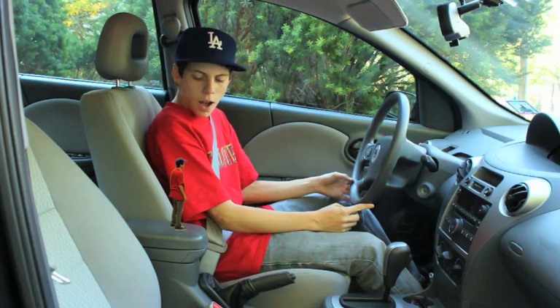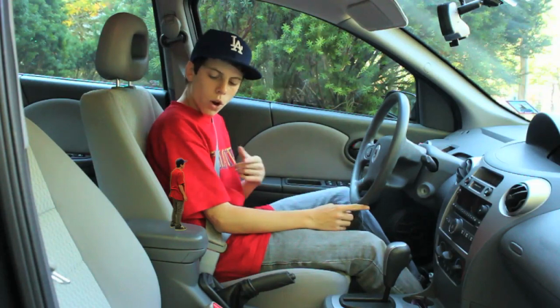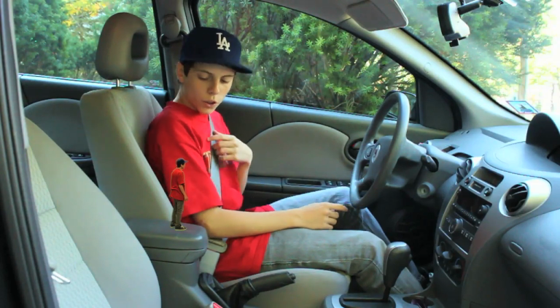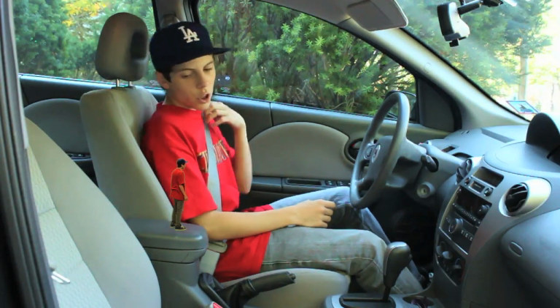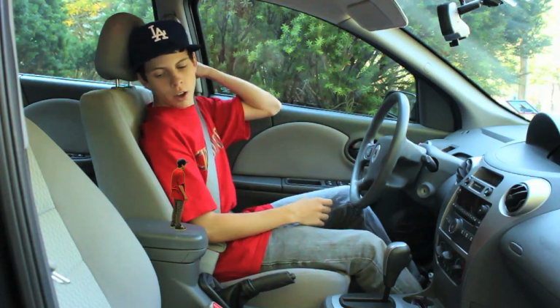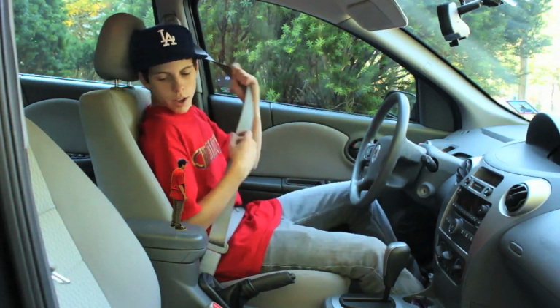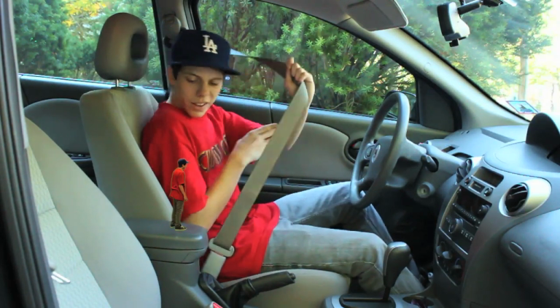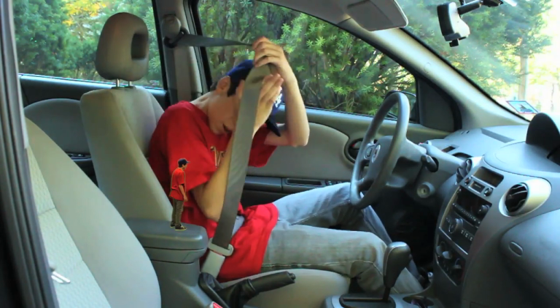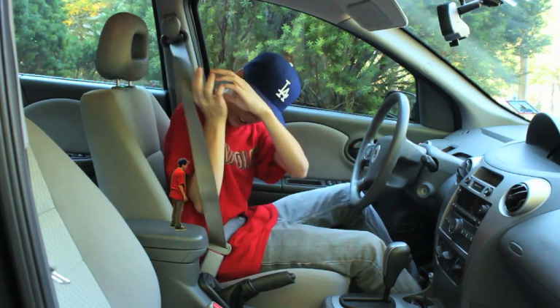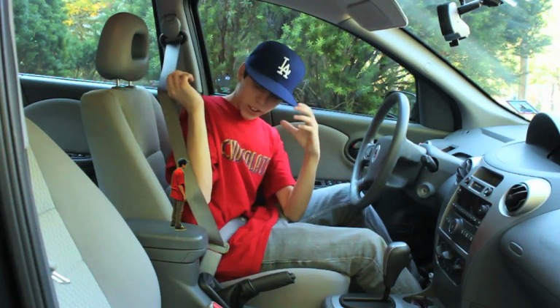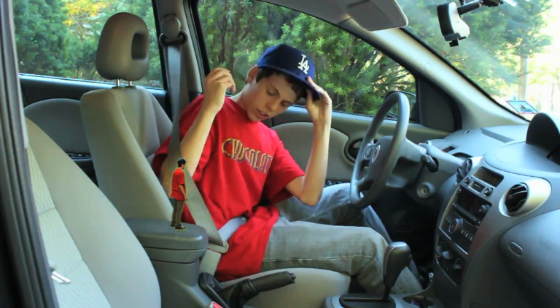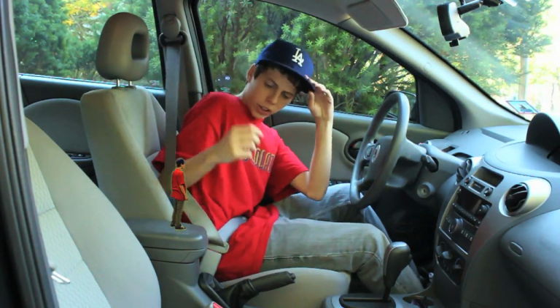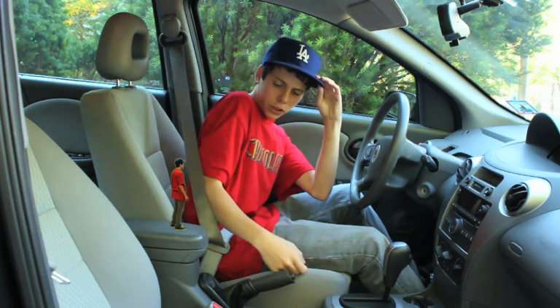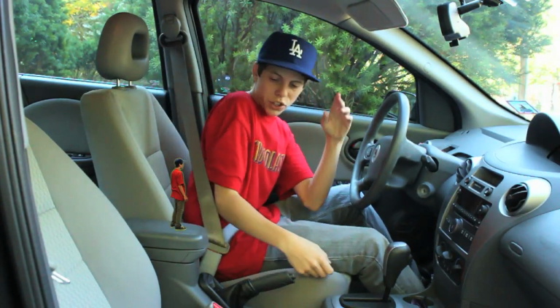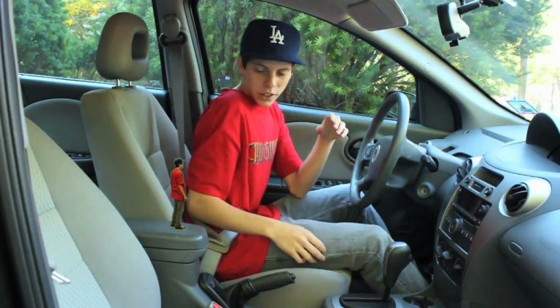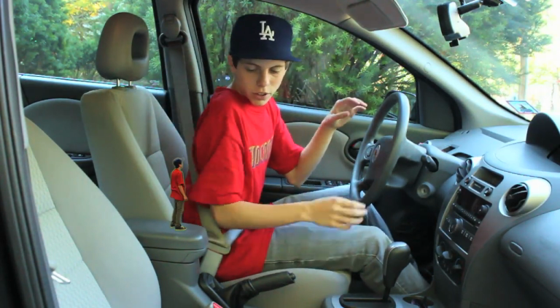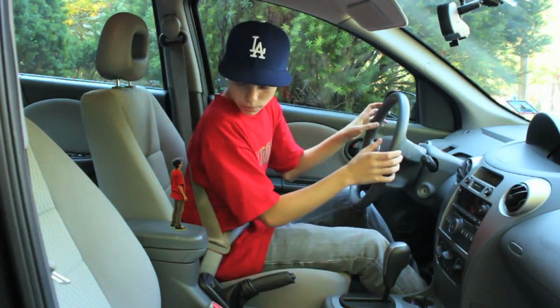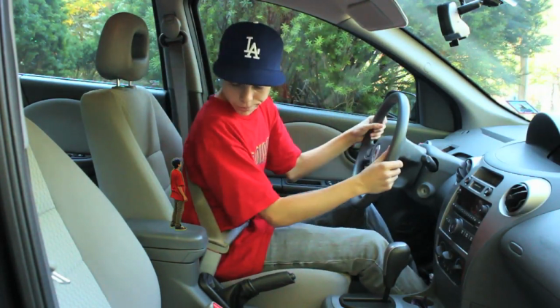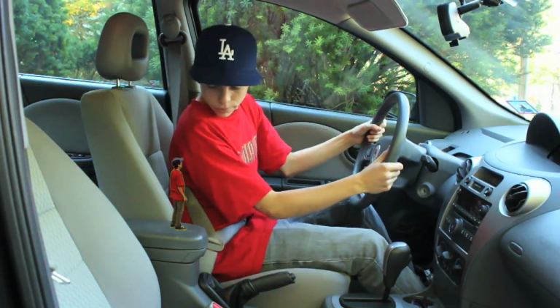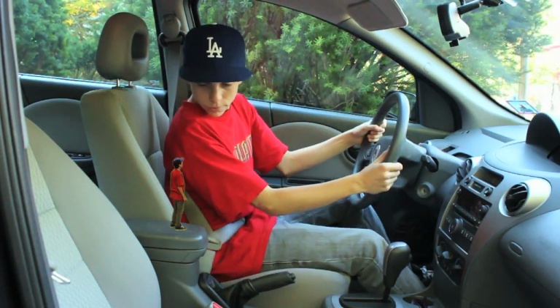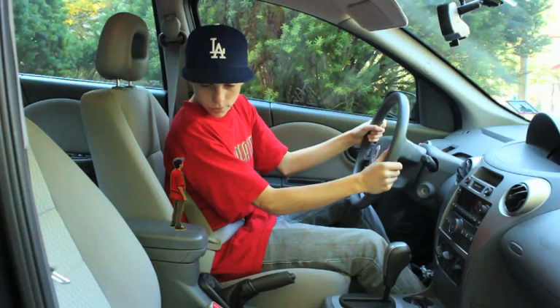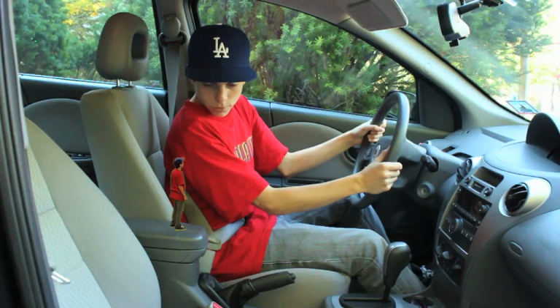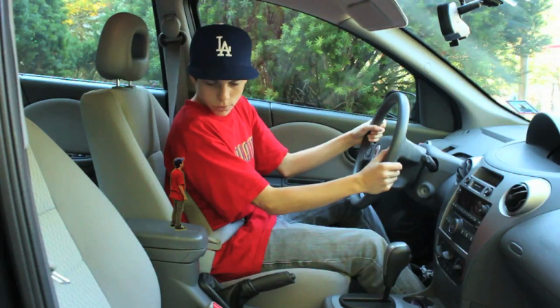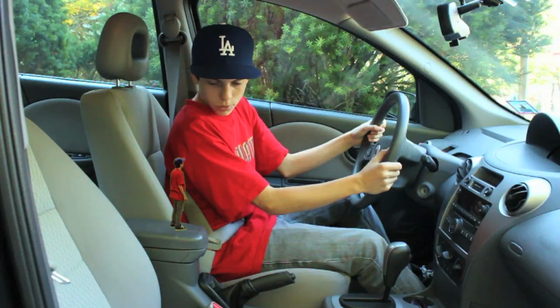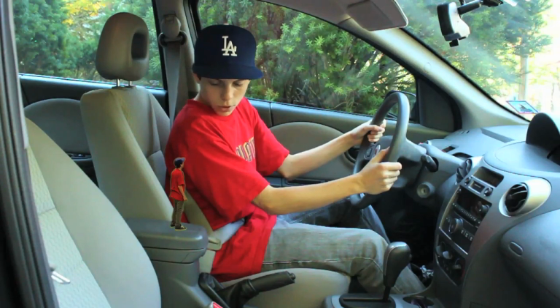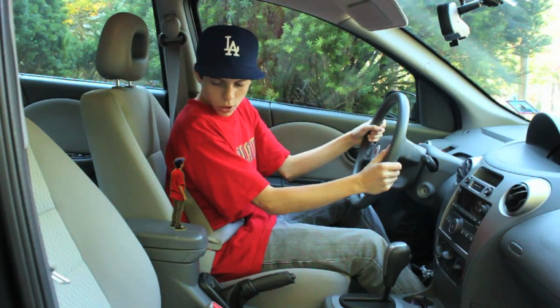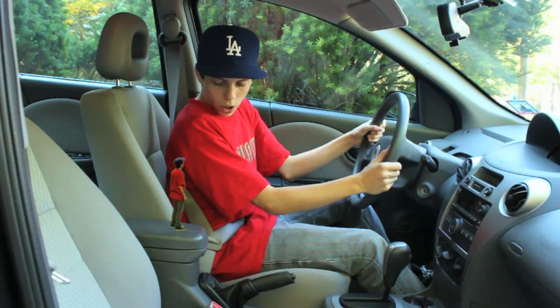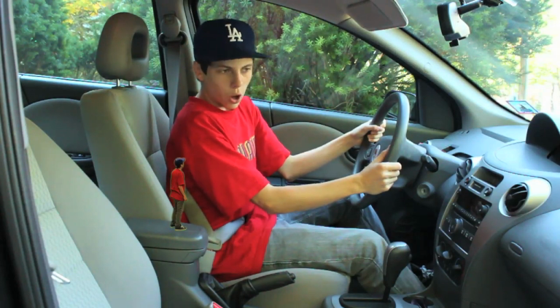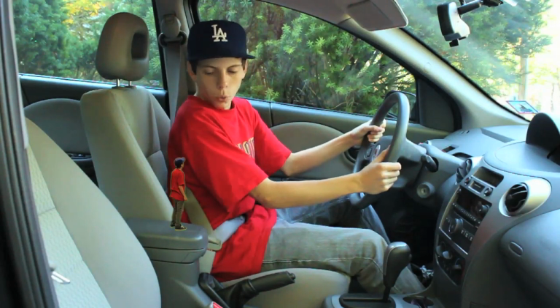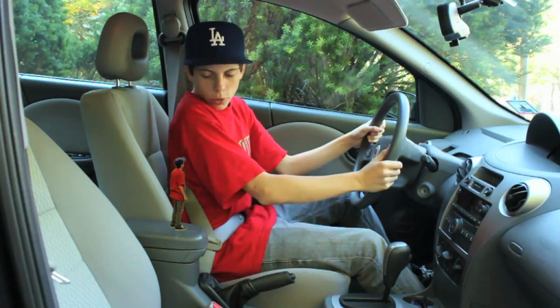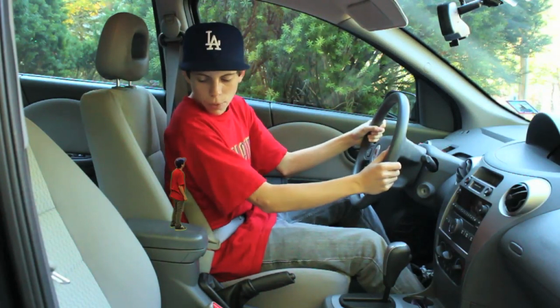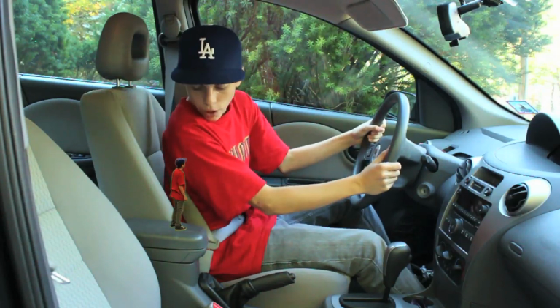I have one question, though. Can I wear it like this because it really hurts my chest? No, make sure you always wear your seatbelt the proper way. Well, what's the proper way?